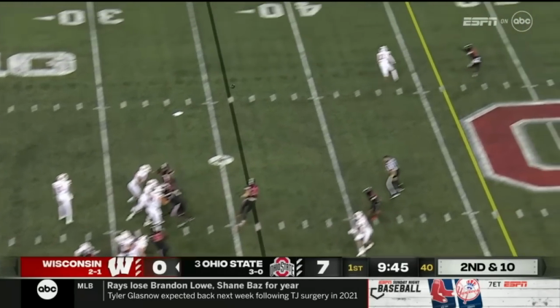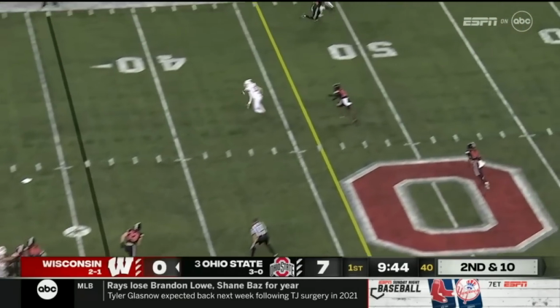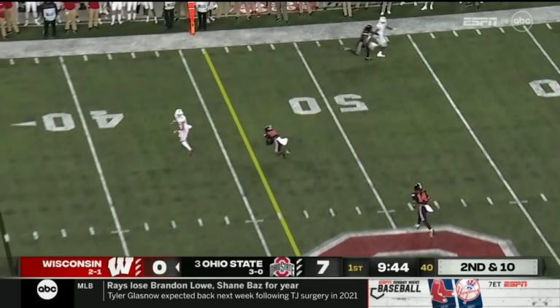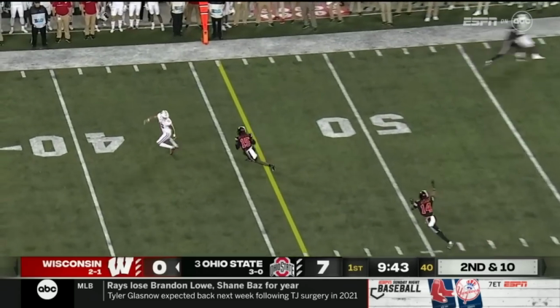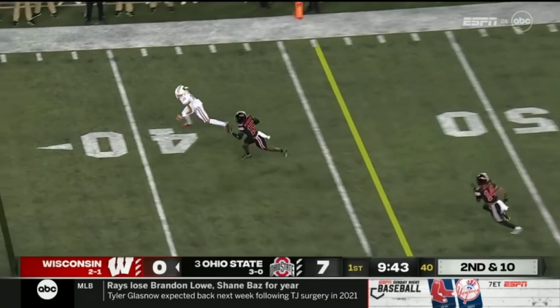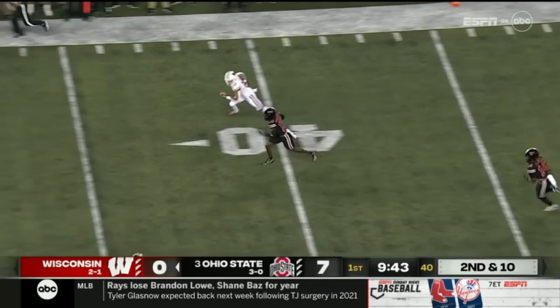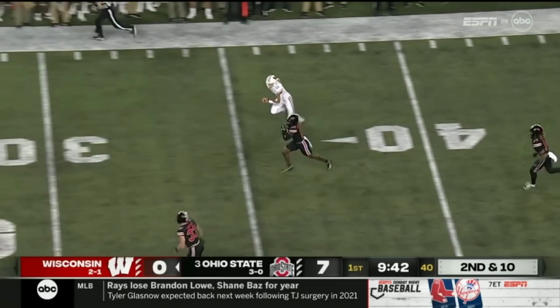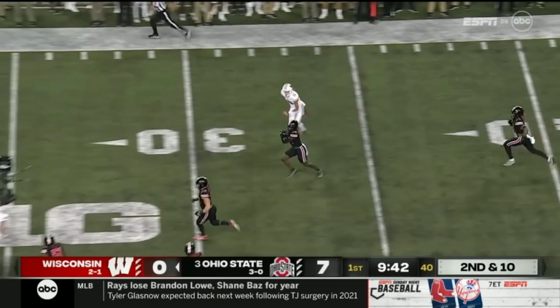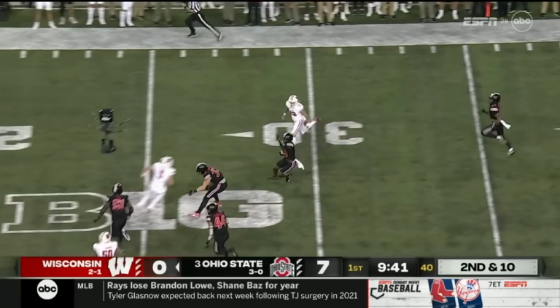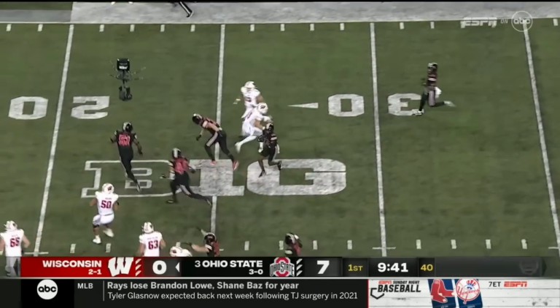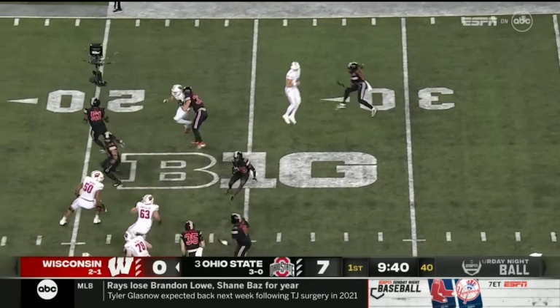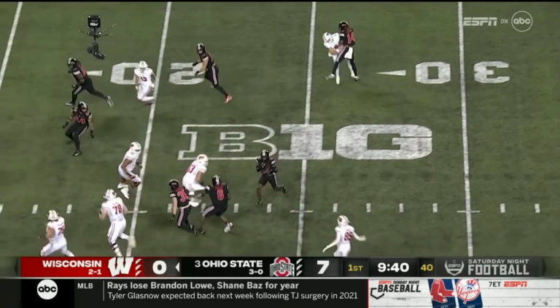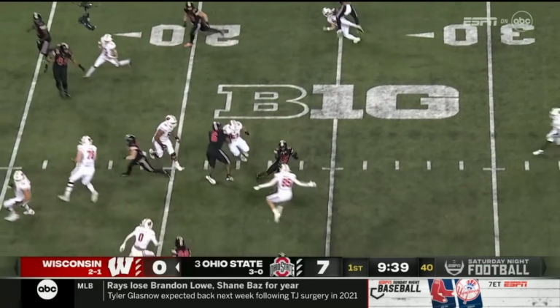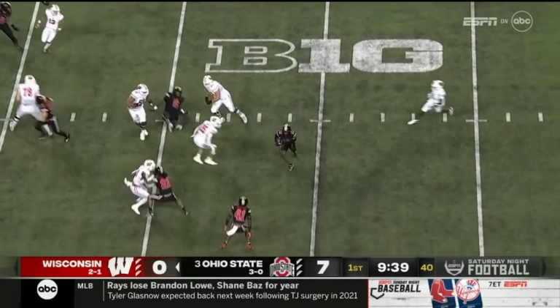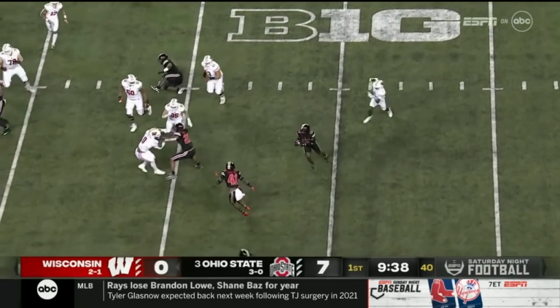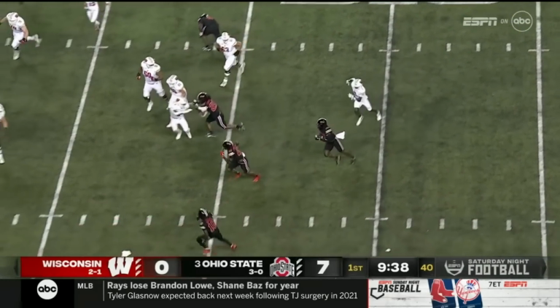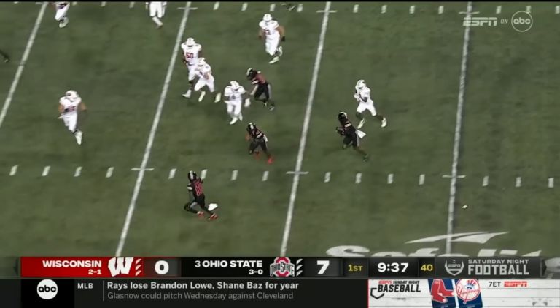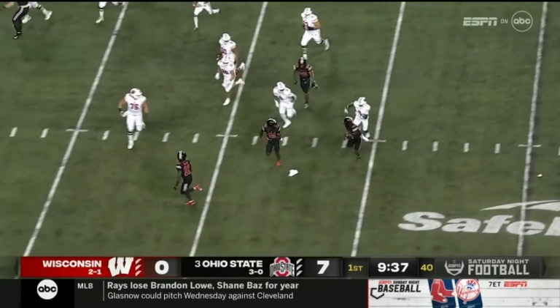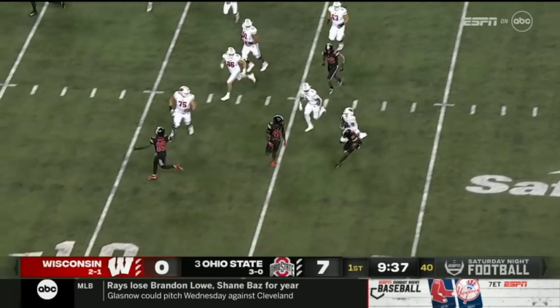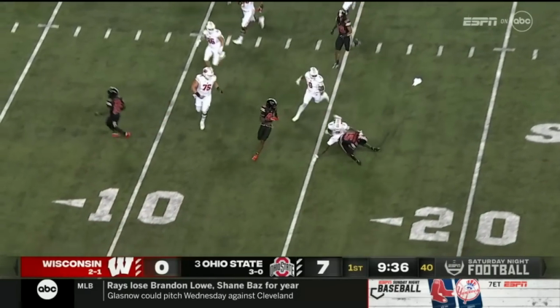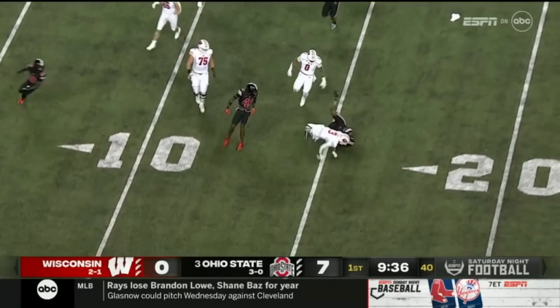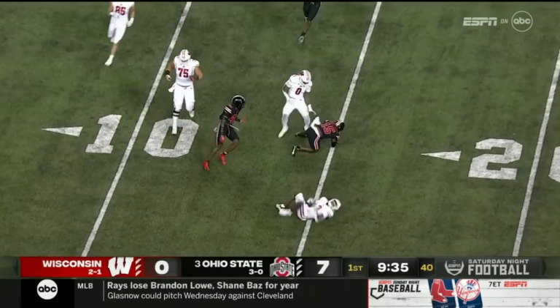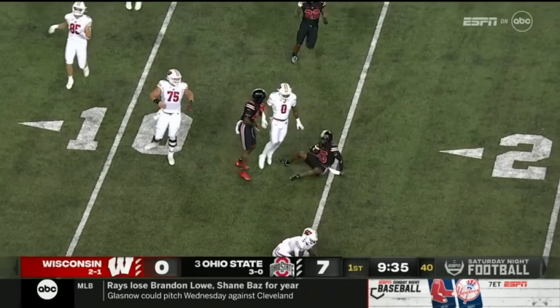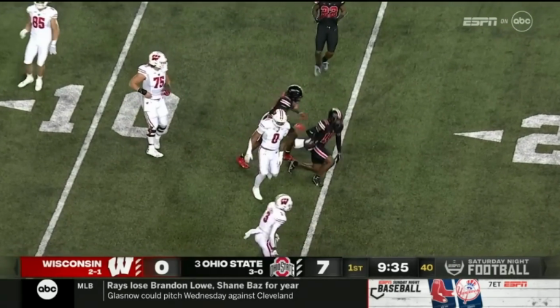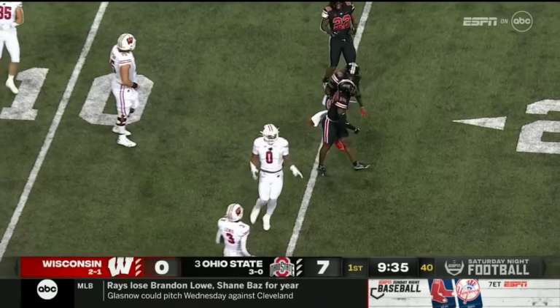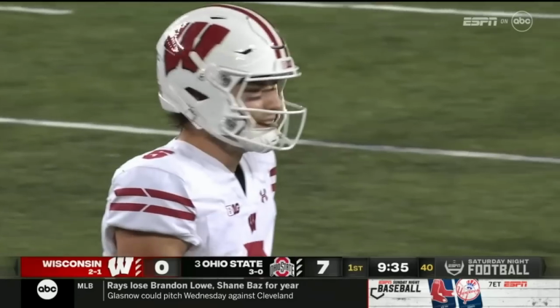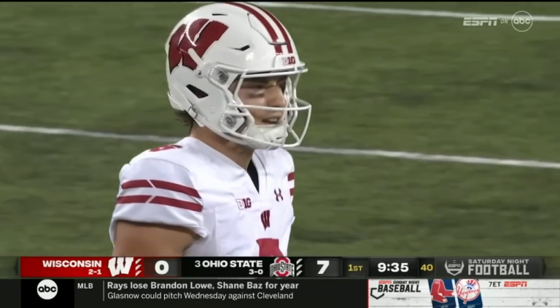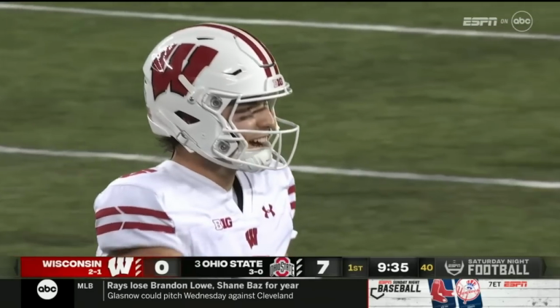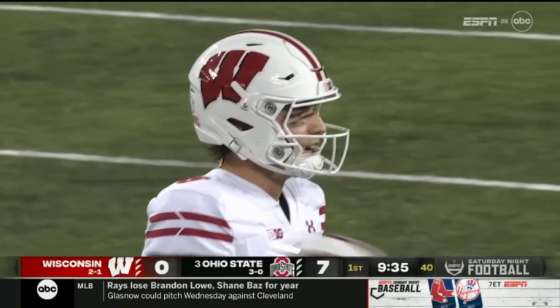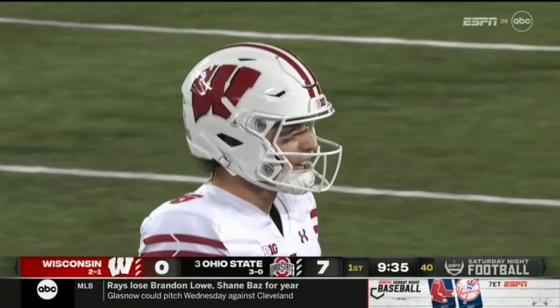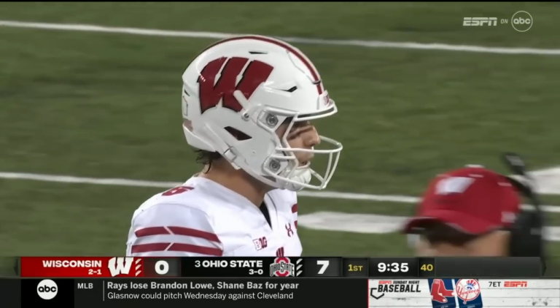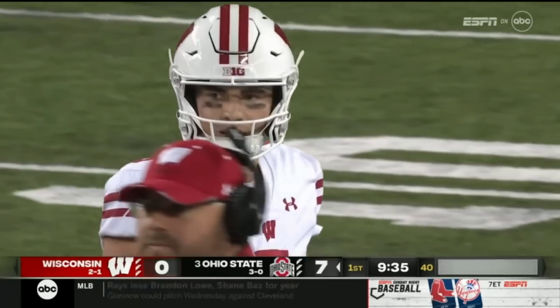Mertz on the slant, and it's intercepted. Picked off. Tanner McAllister, the safety's still alive, and will finally be wrestled out at the 15. A quick takeaway and a mistake by Mertz.